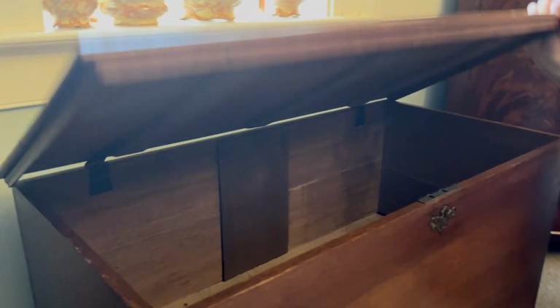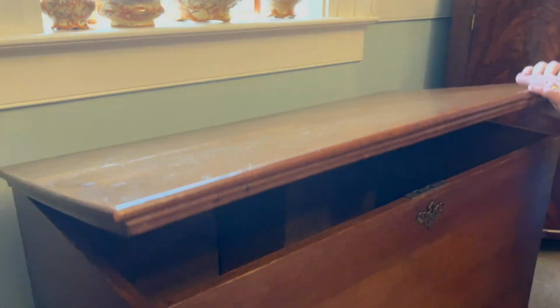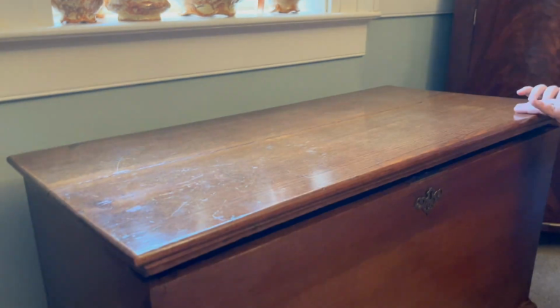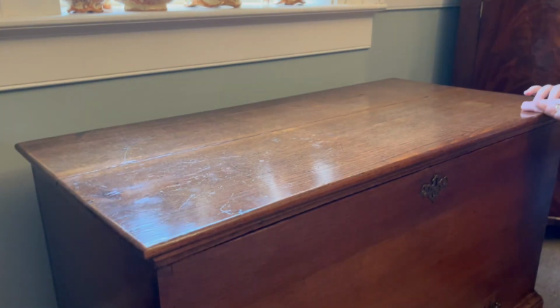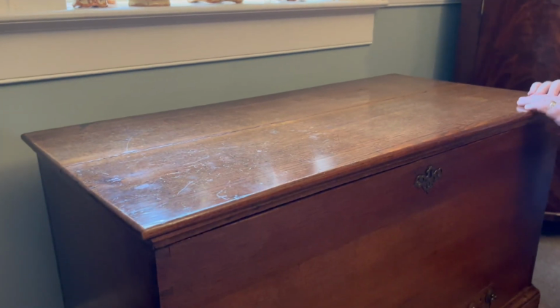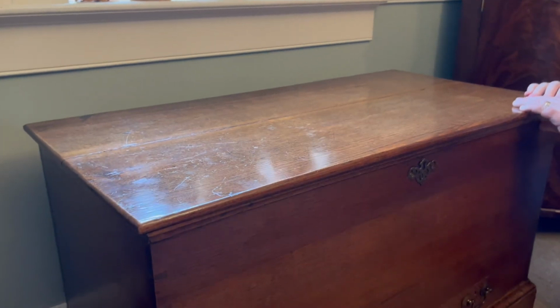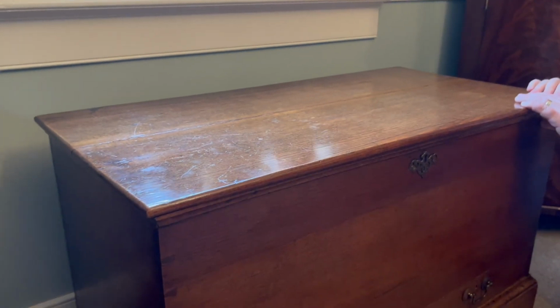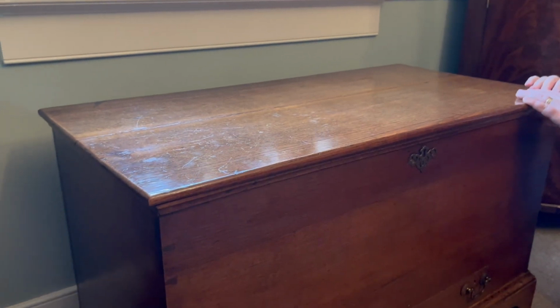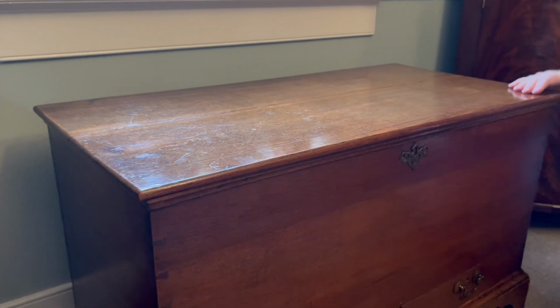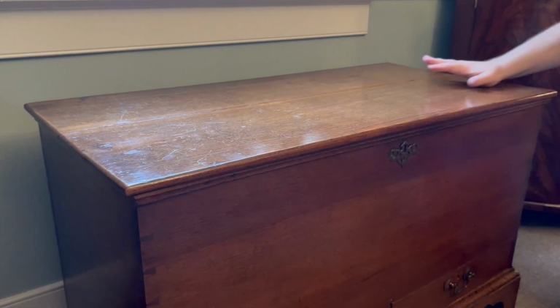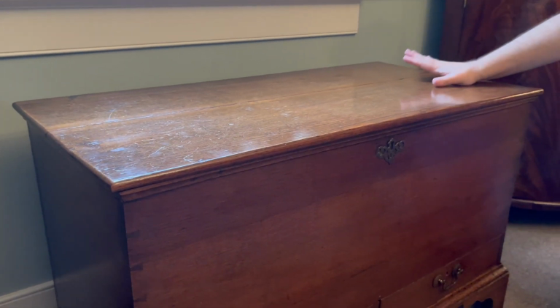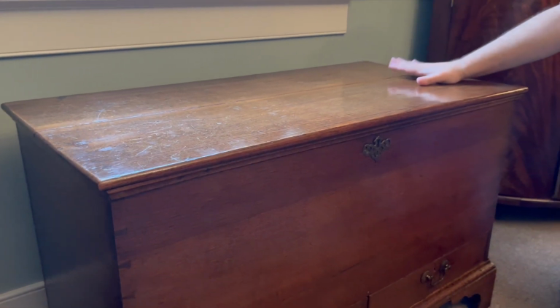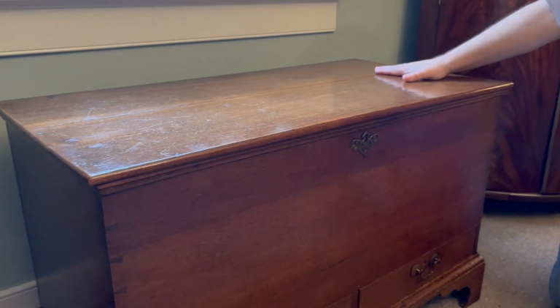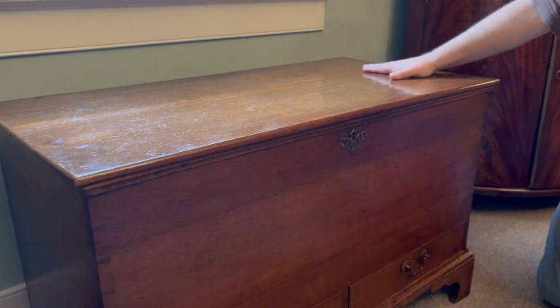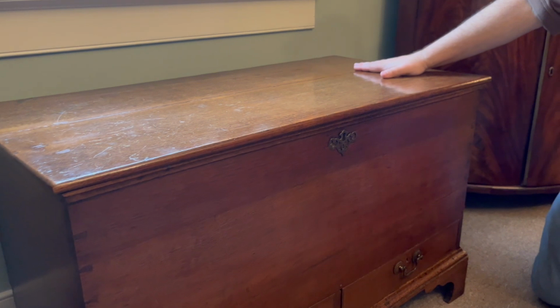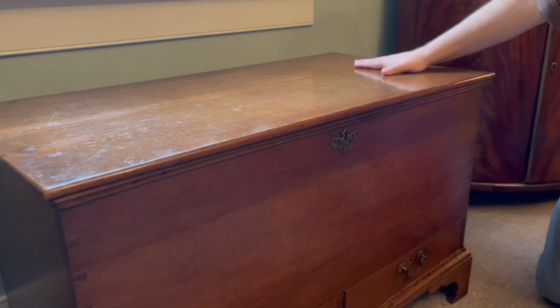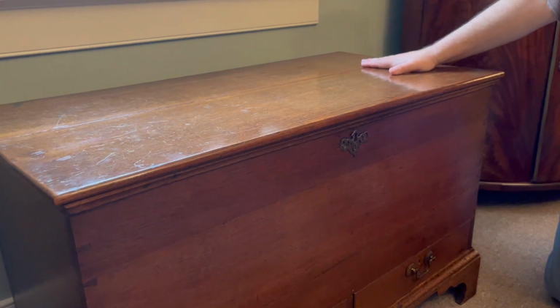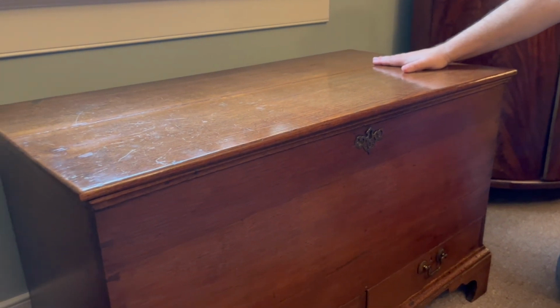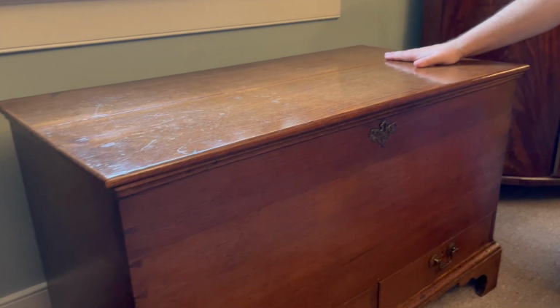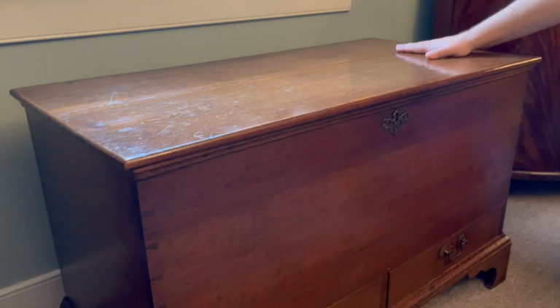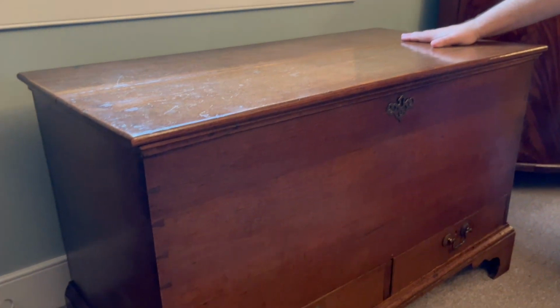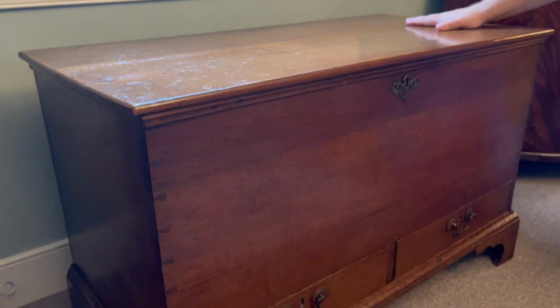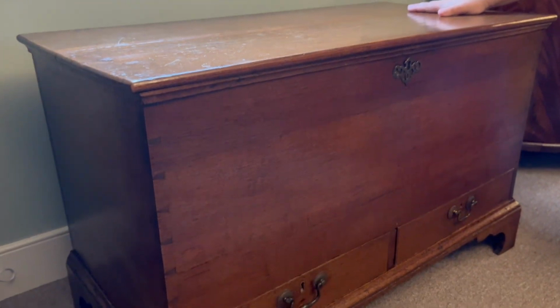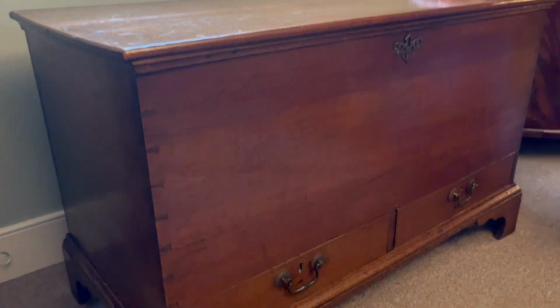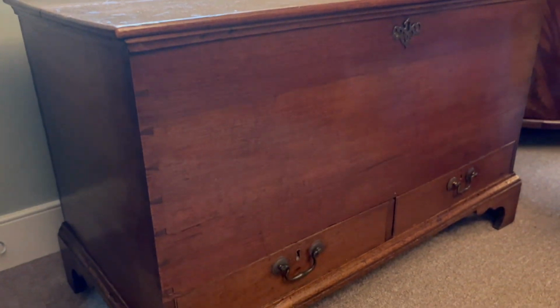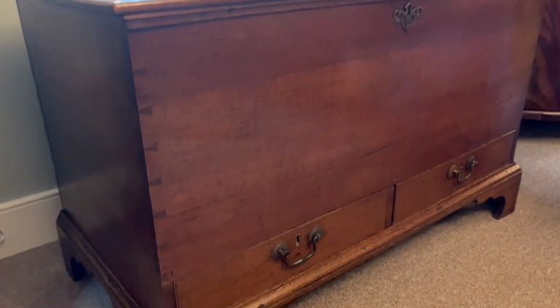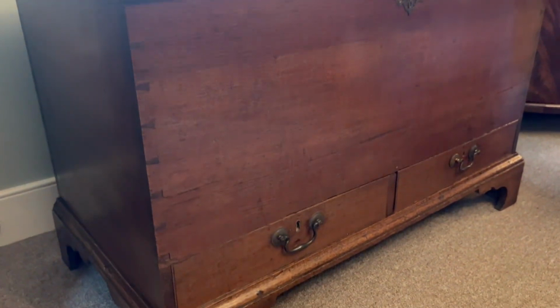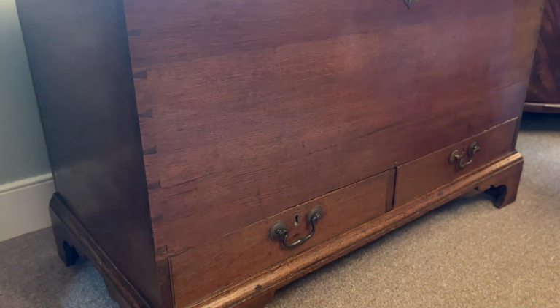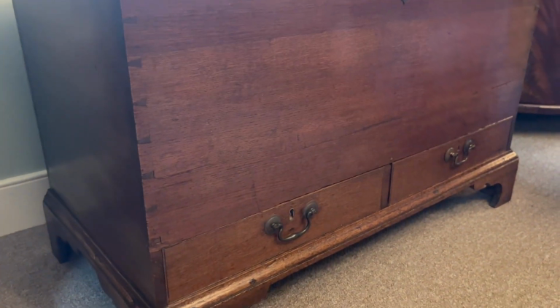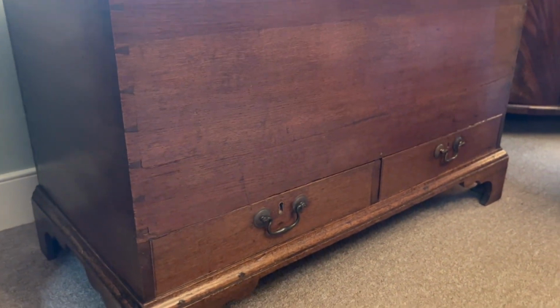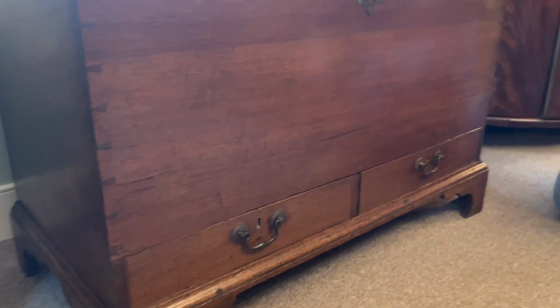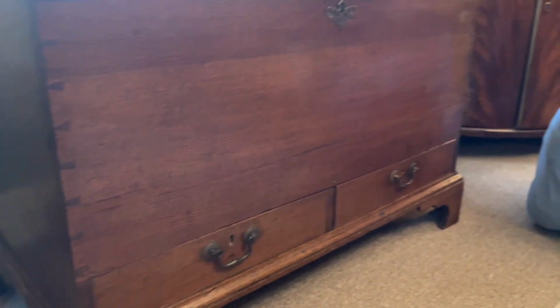The nice thing also about this particular one is someone refinished the back side, so it would make a wonderful coffee table if you wanted to use it that way as well. It's only $995.